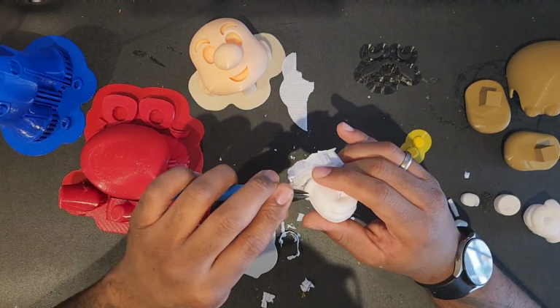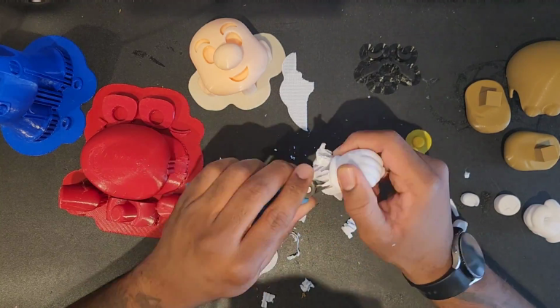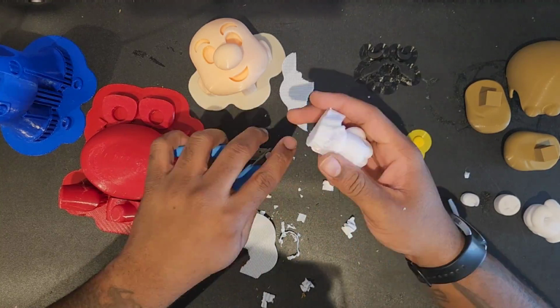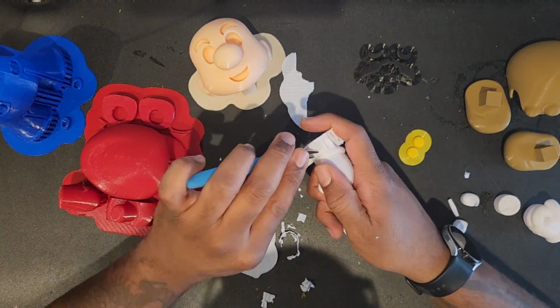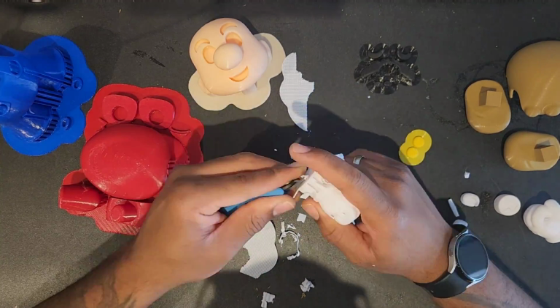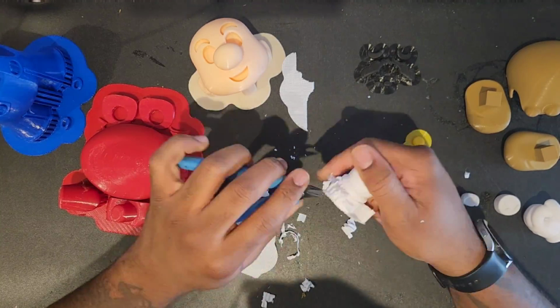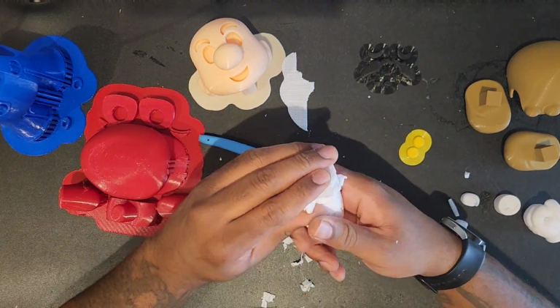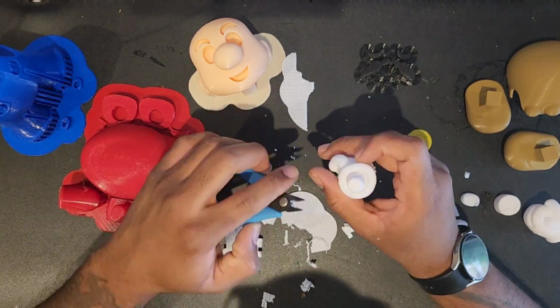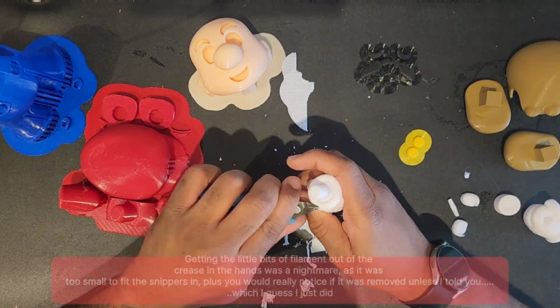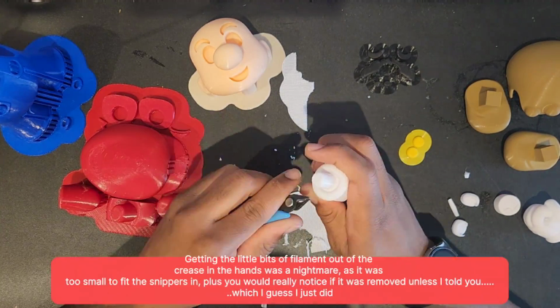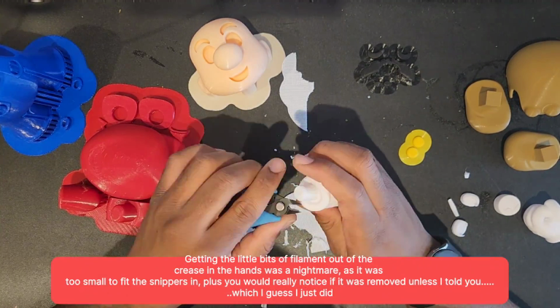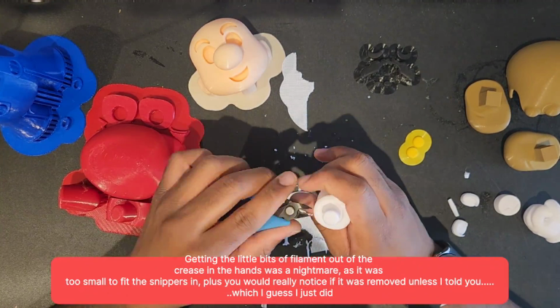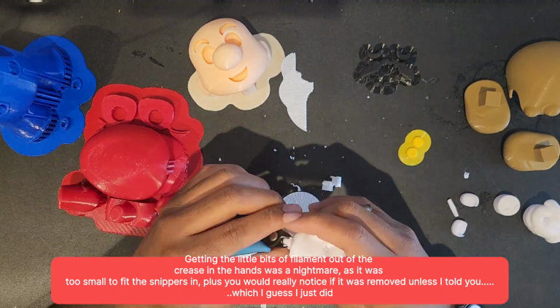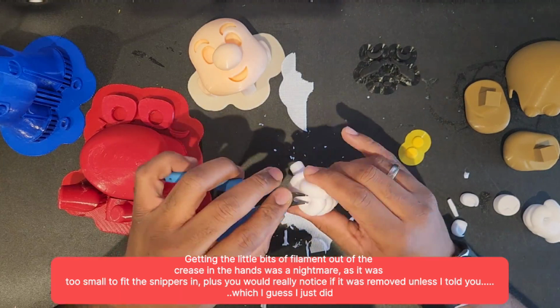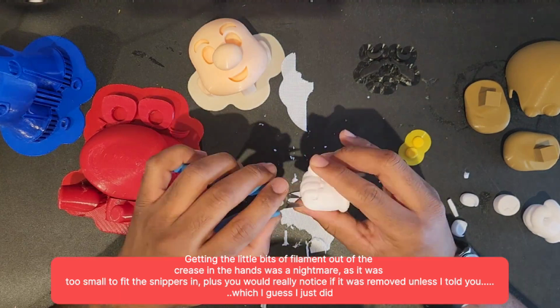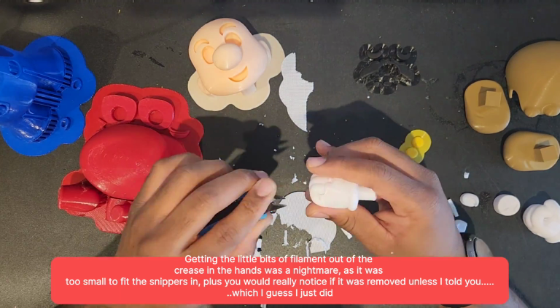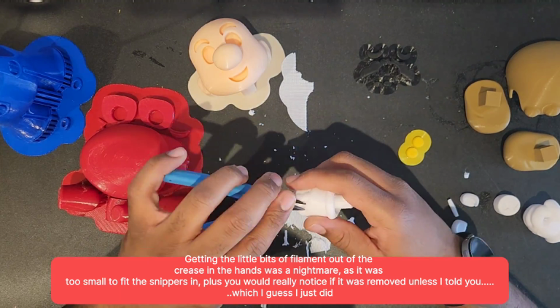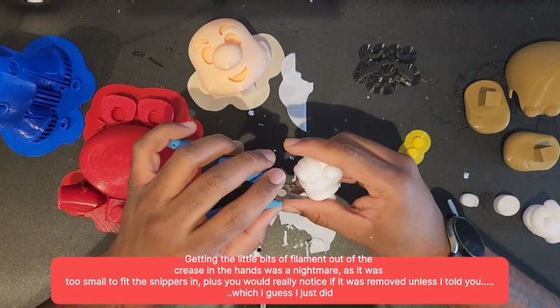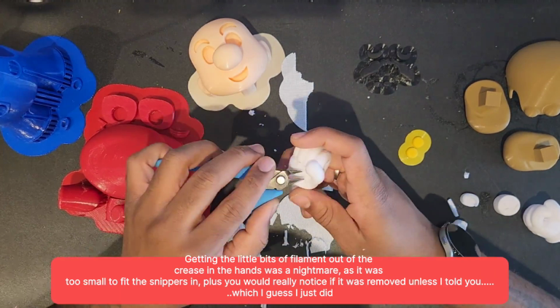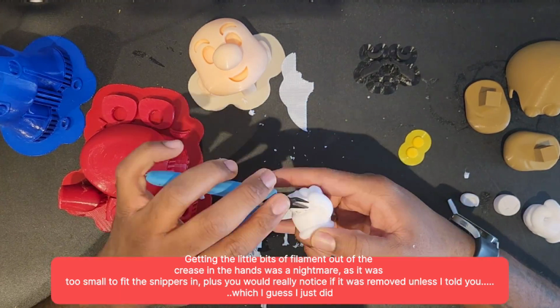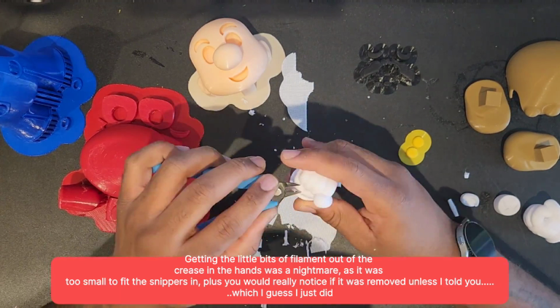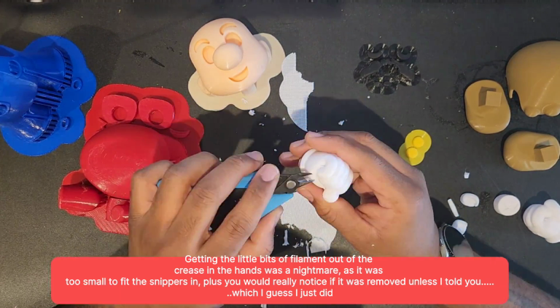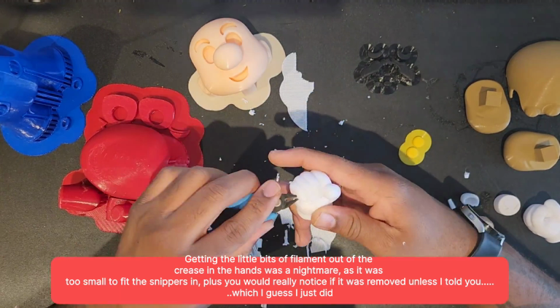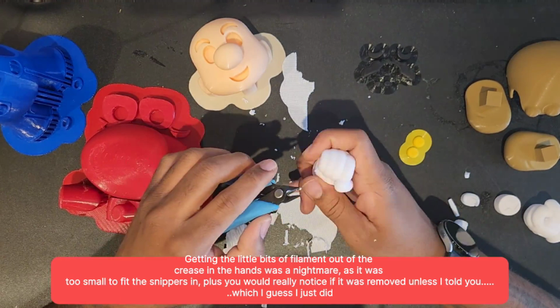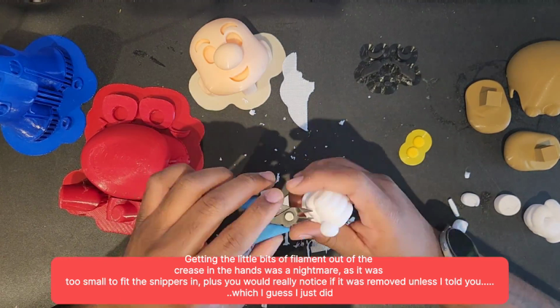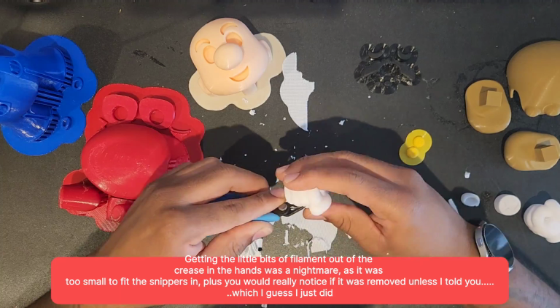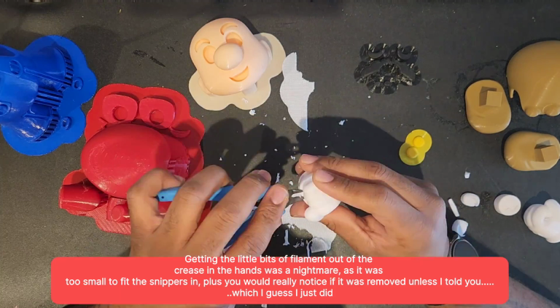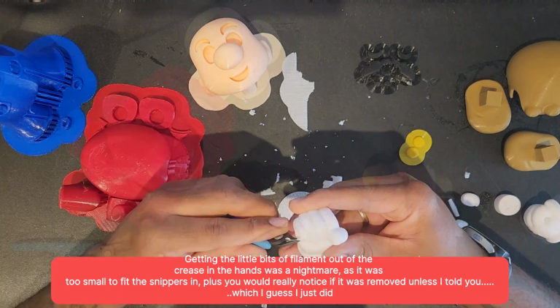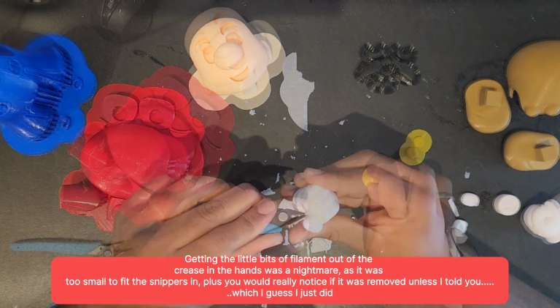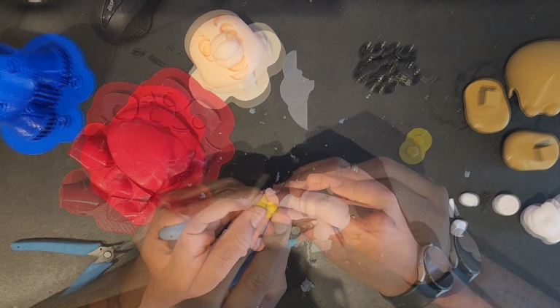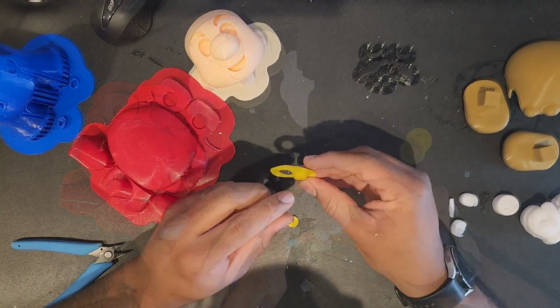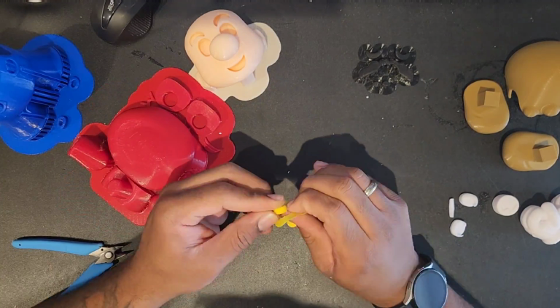When I'm removing giblets from 3D prints, they are fairly annoying and simple, but in this part of the hat it was a nightmare. They were jammed in so deeply I couldn't fit the snippers in. It wasn't really worth doing to be honest because you never notice it, but I still persisted and did it anyway. Oh well.